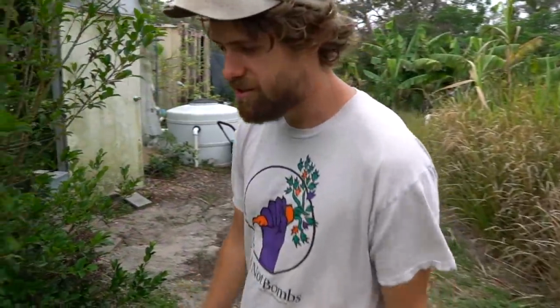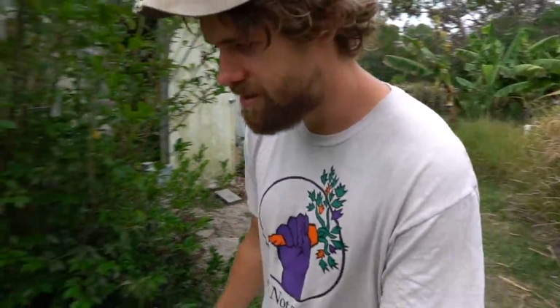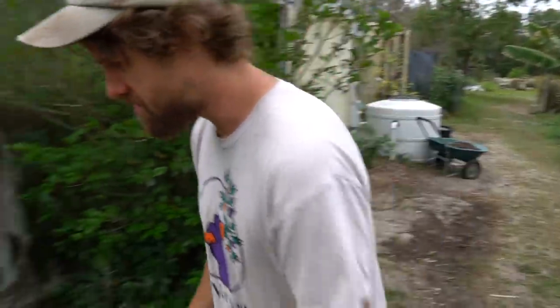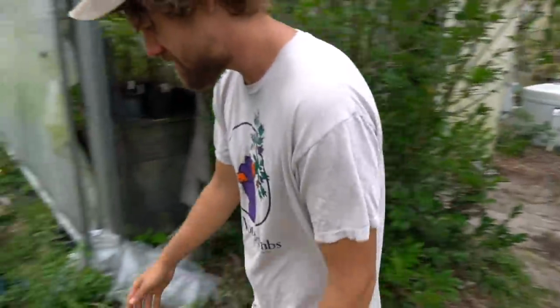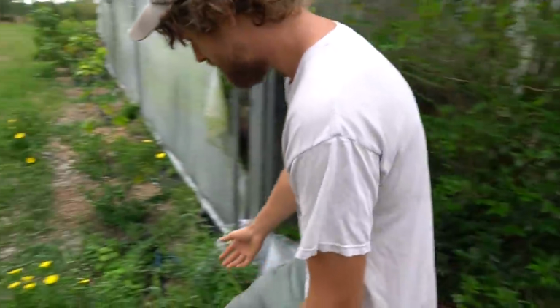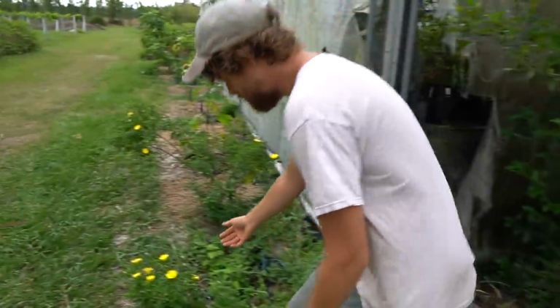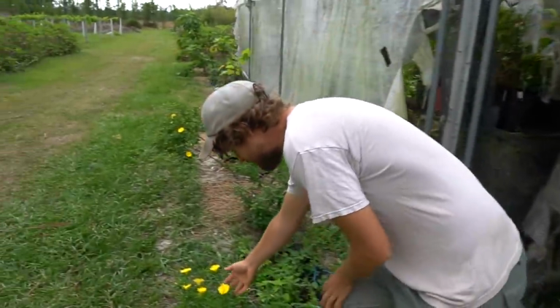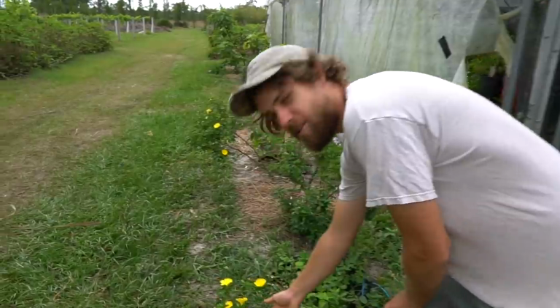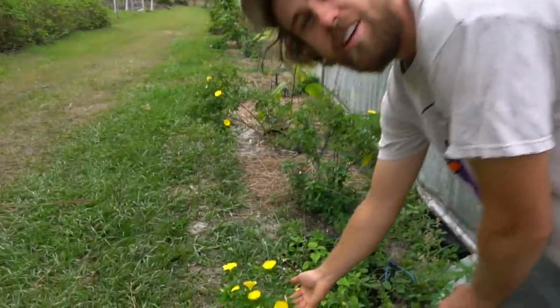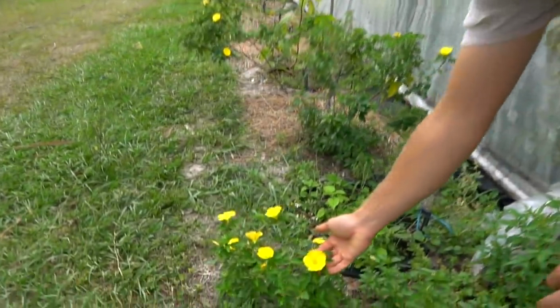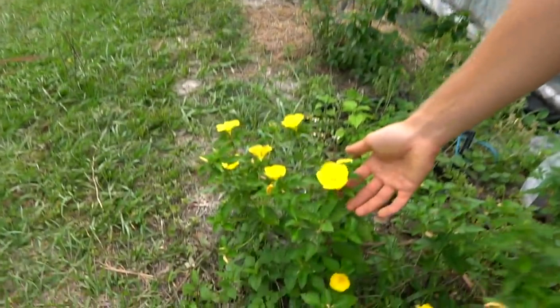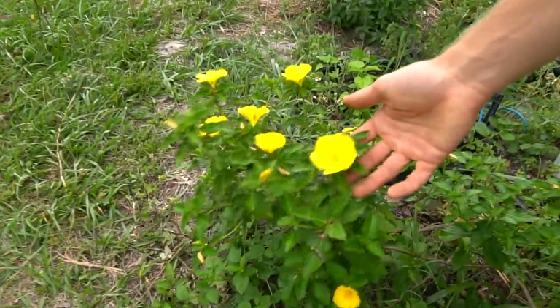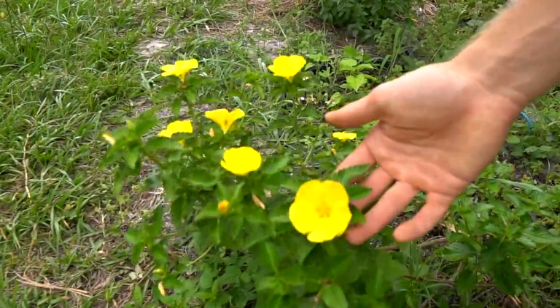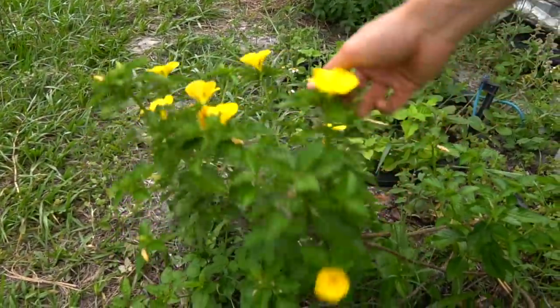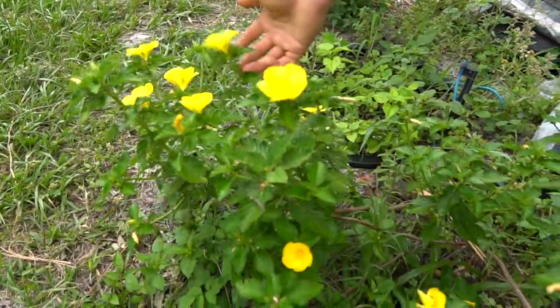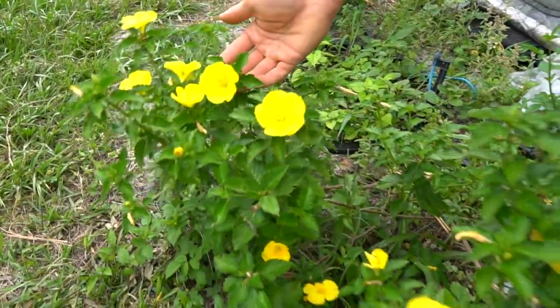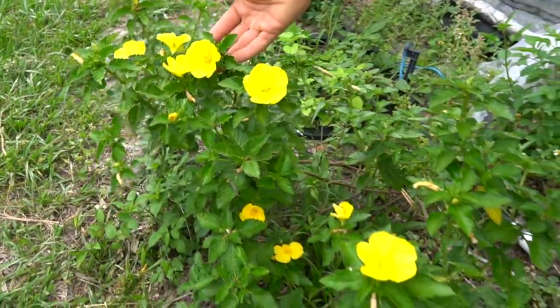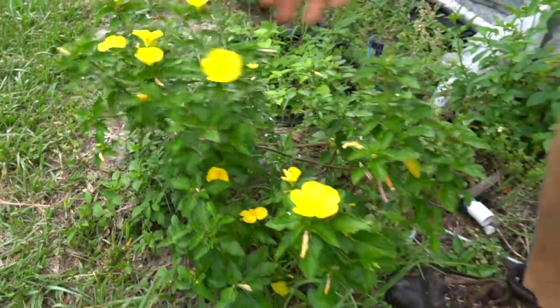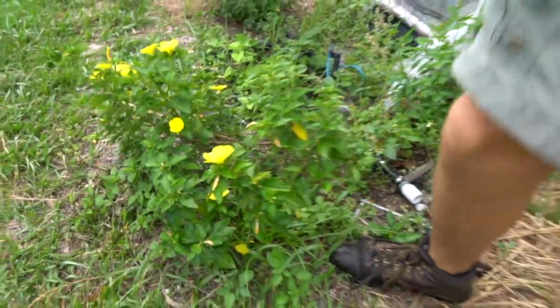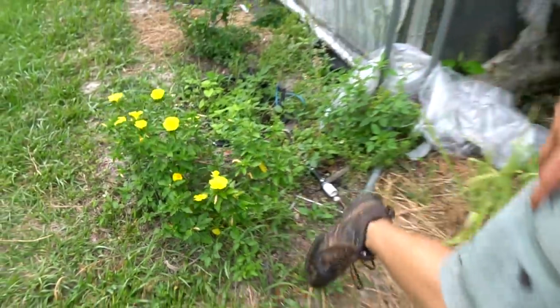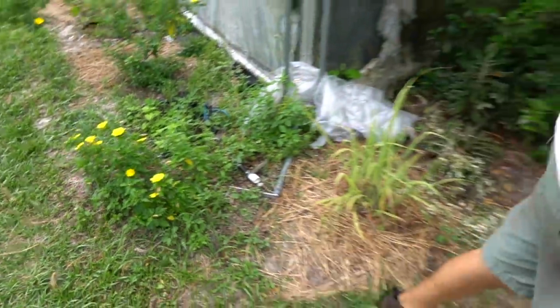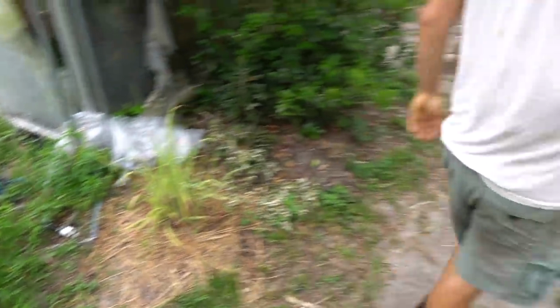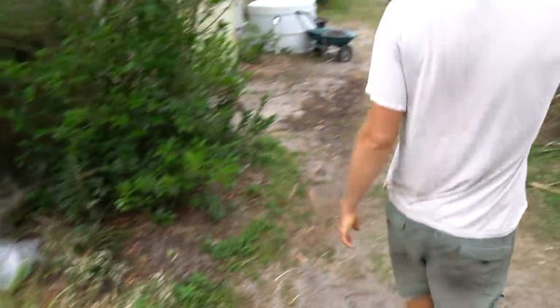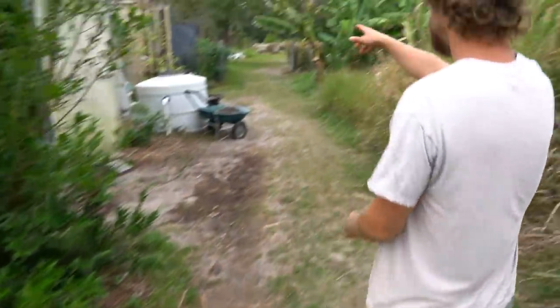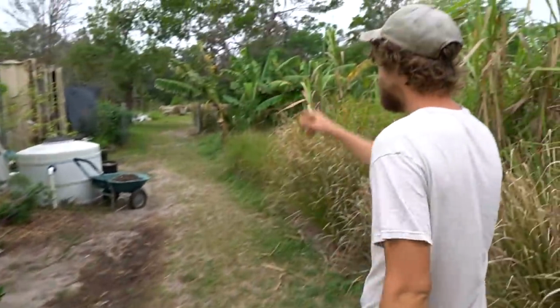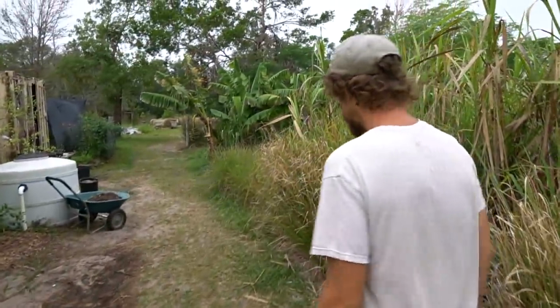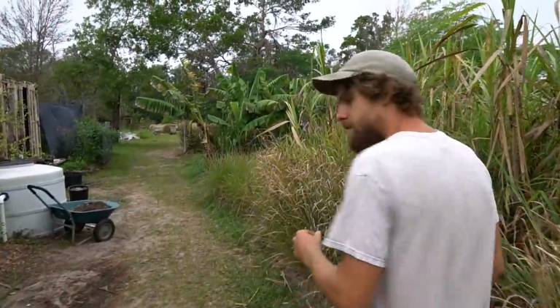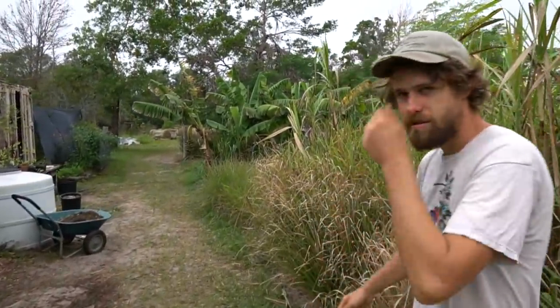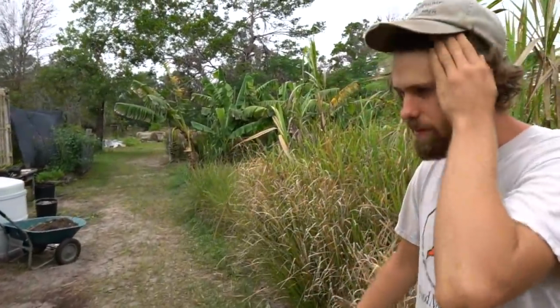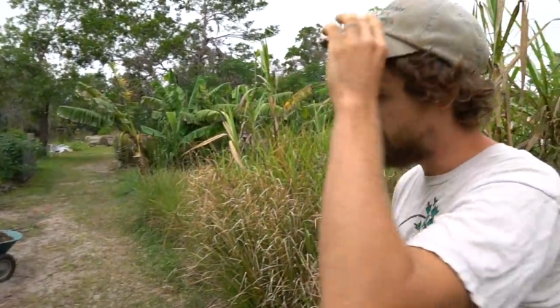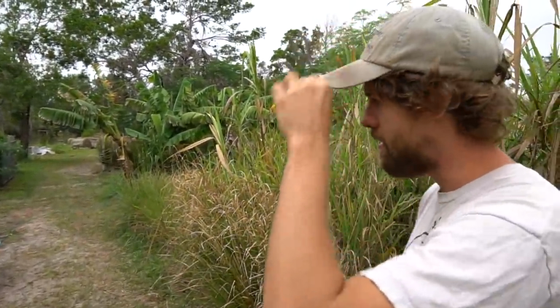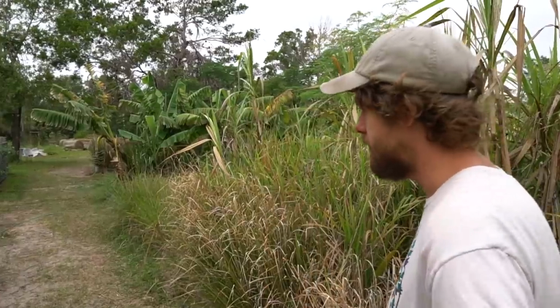Shout out to my friend John Starnes — these are his flowers. Big shout out to John; he's awesome, he sends me cool flowers. And these pink roses over here are his too — Florida Cracker Rose, or Pink Cracker.